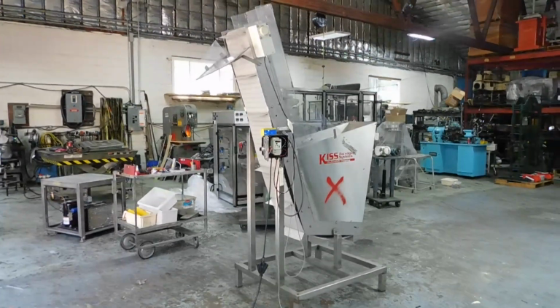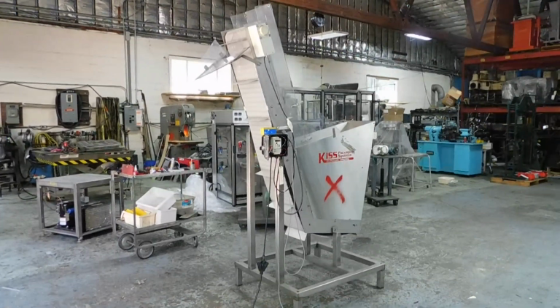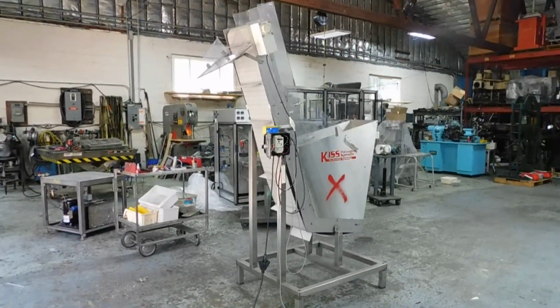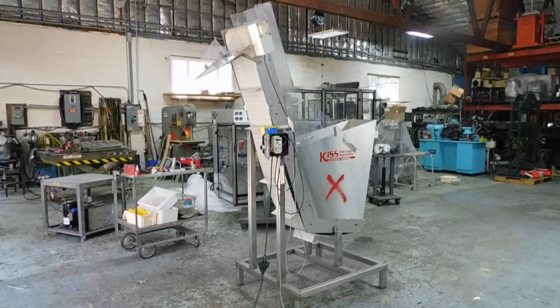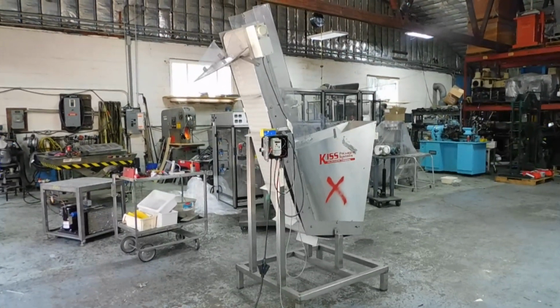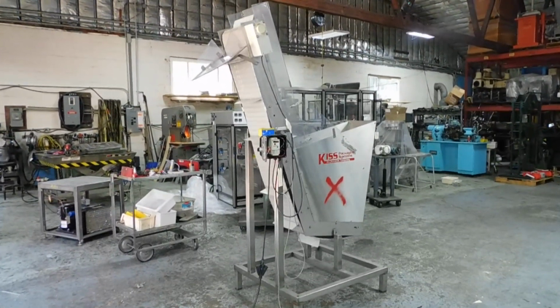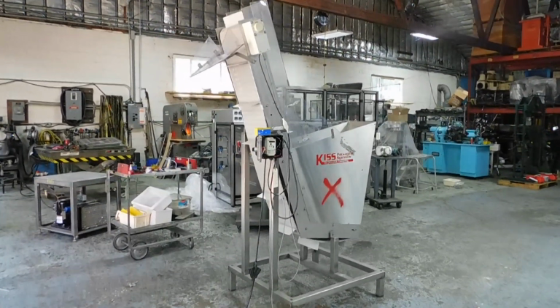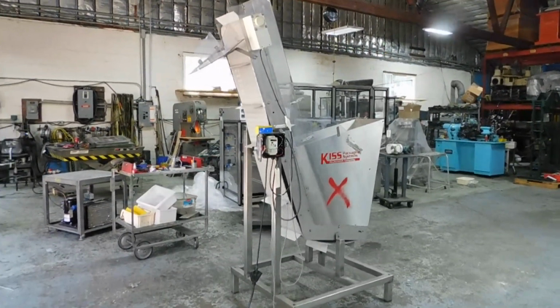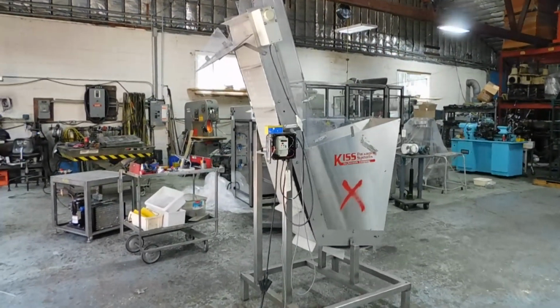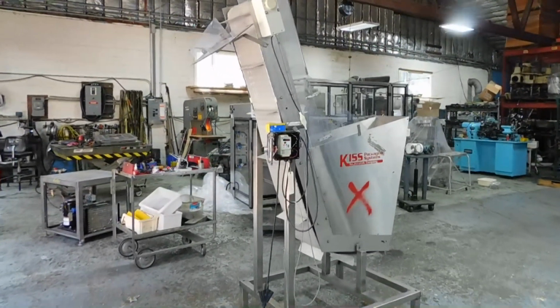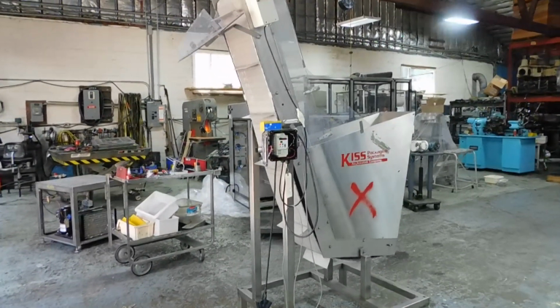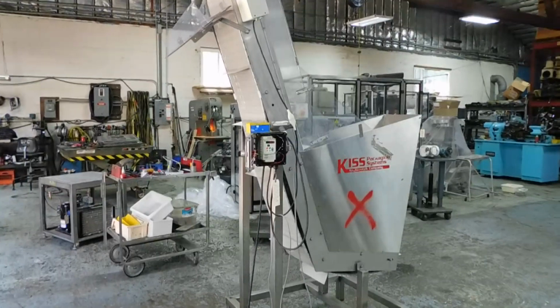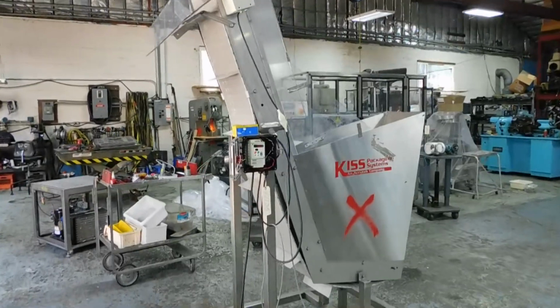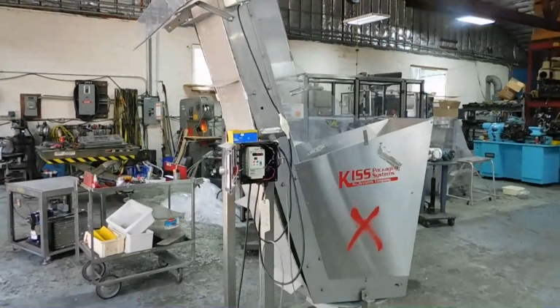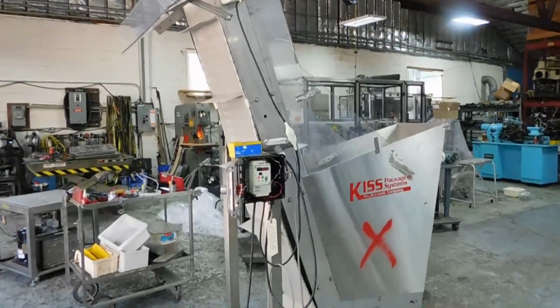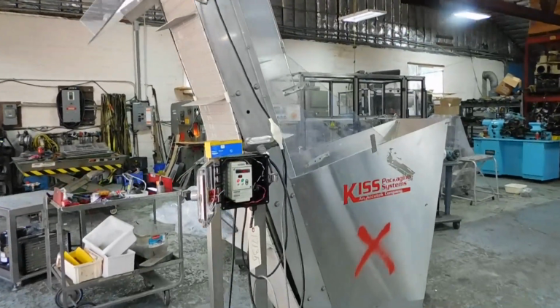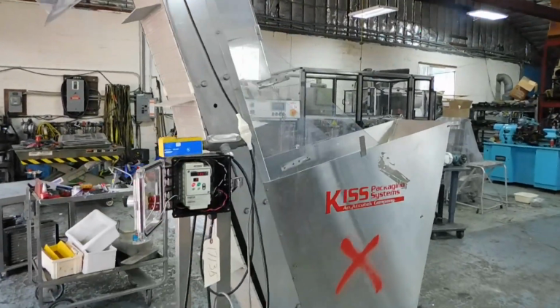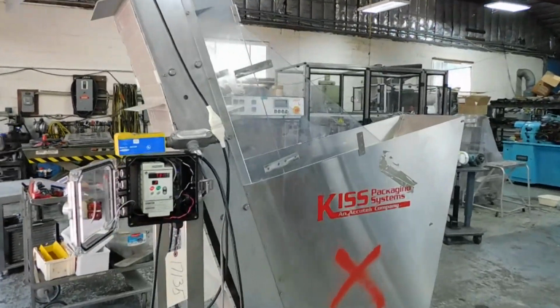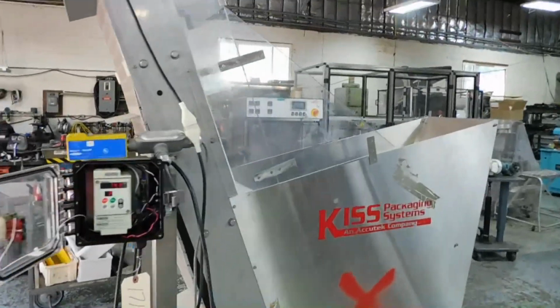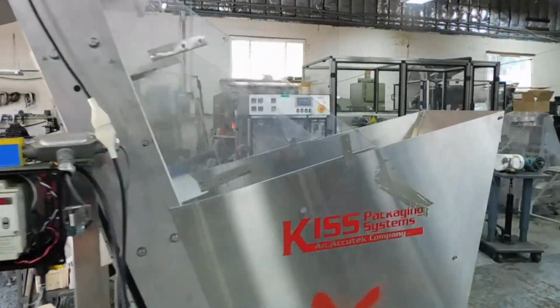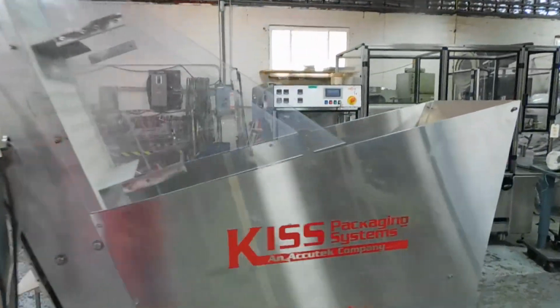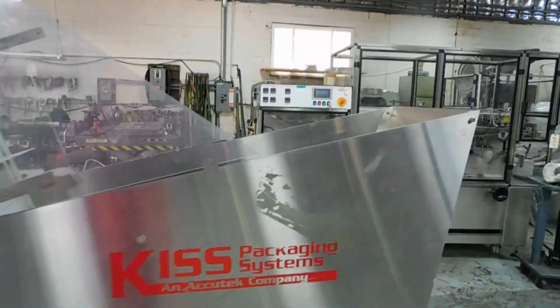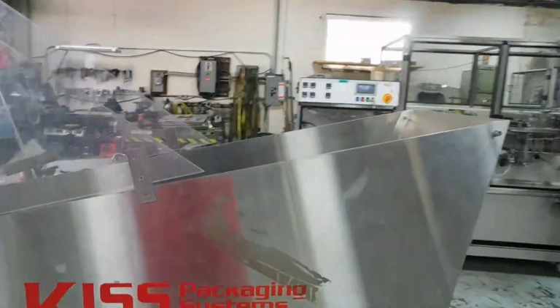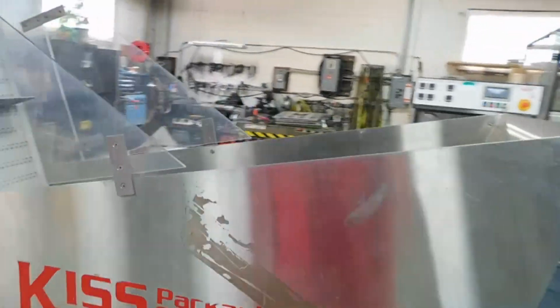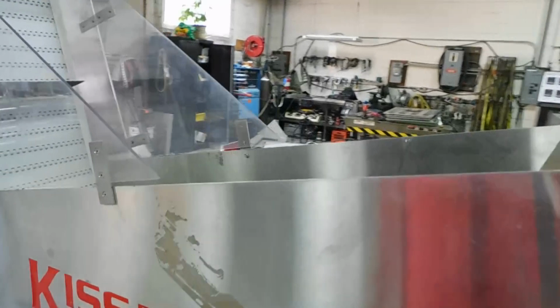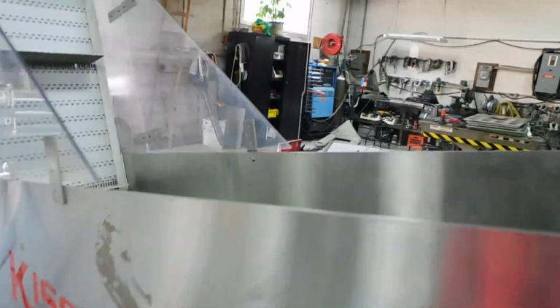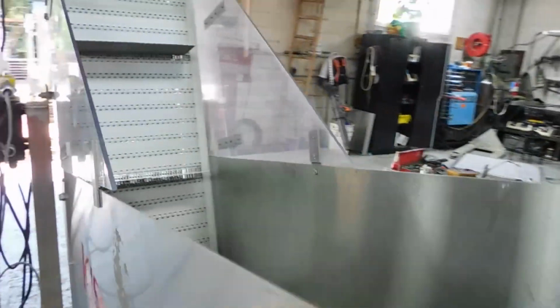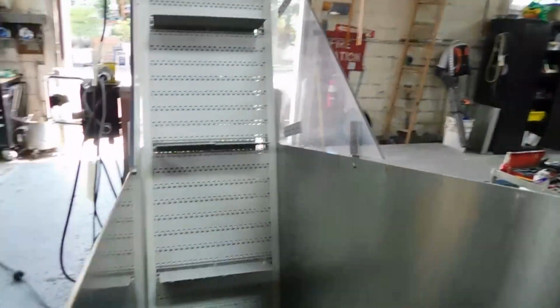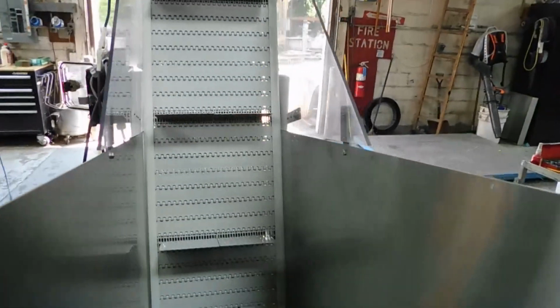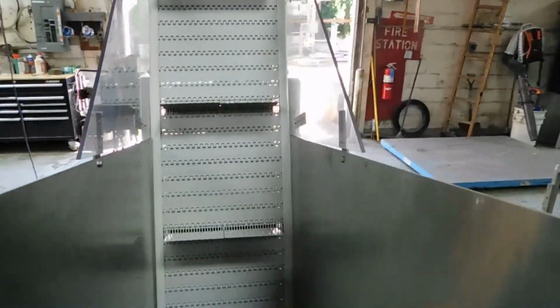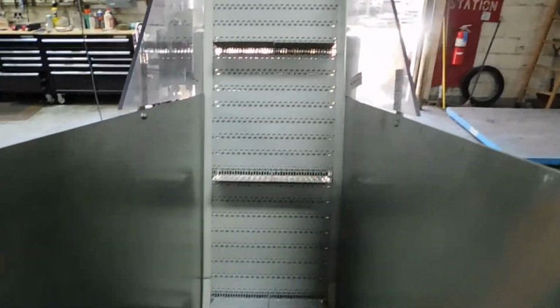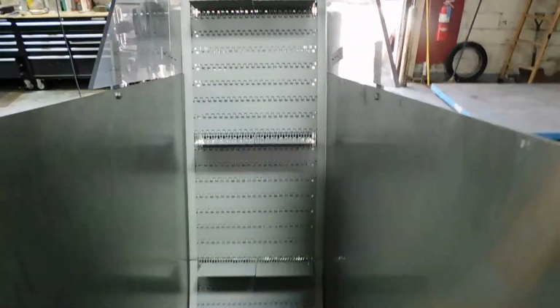Hi everybody, welcome again to Champion Trading. What we're showing you today is a Kiss Packaging Systems cleated inclined elevator. As you'll see, it has the mat style chain on it.